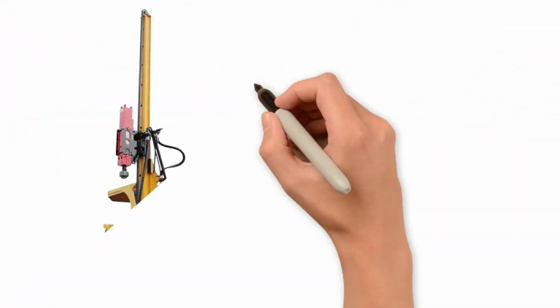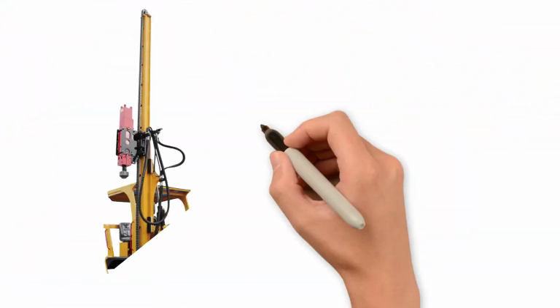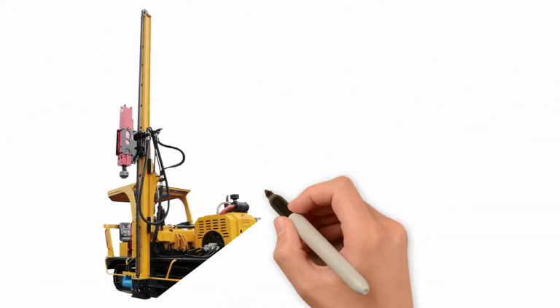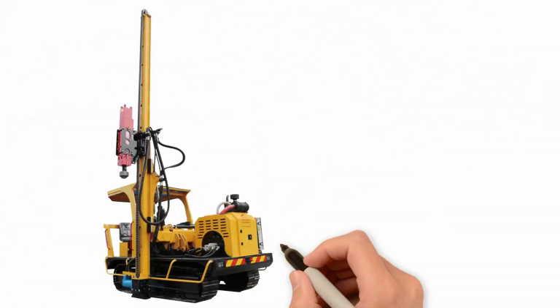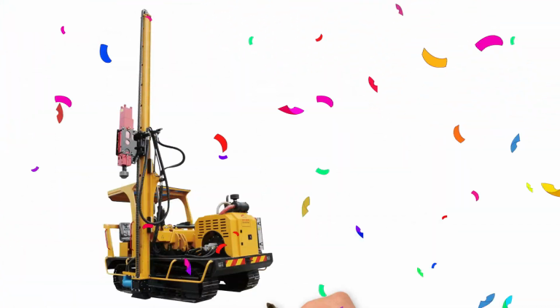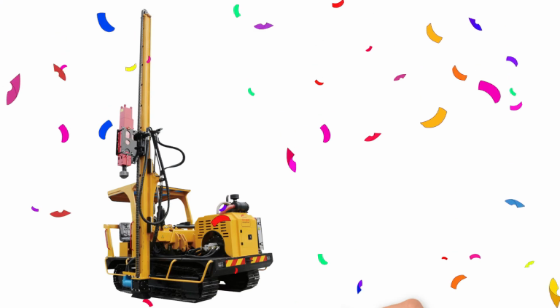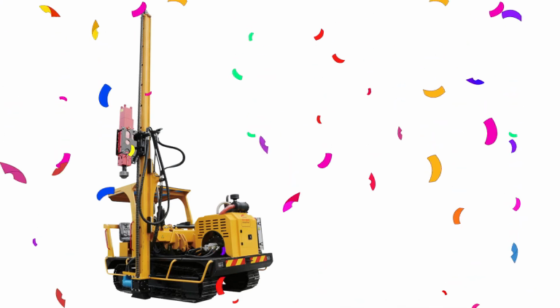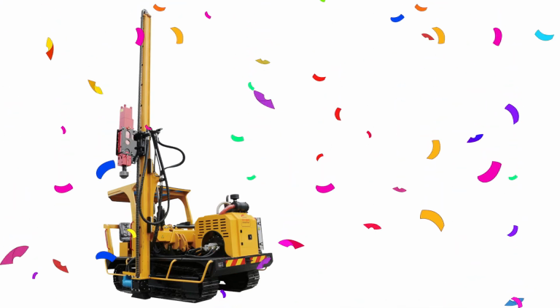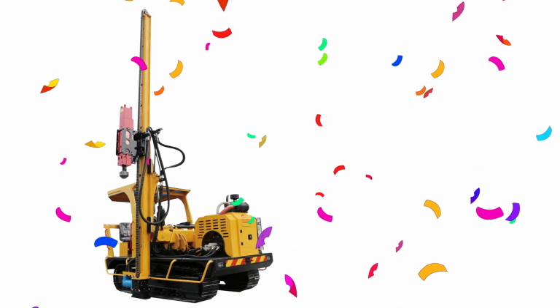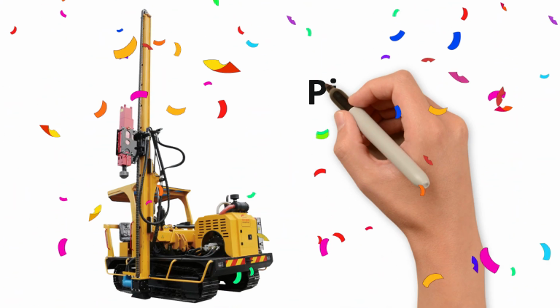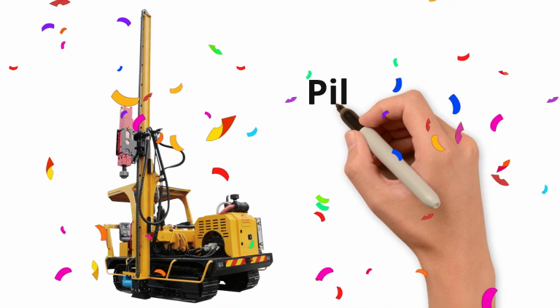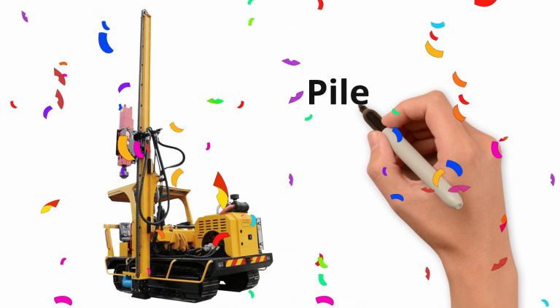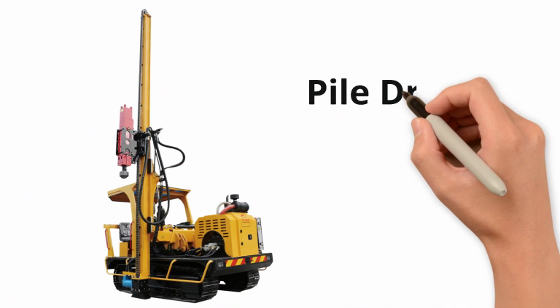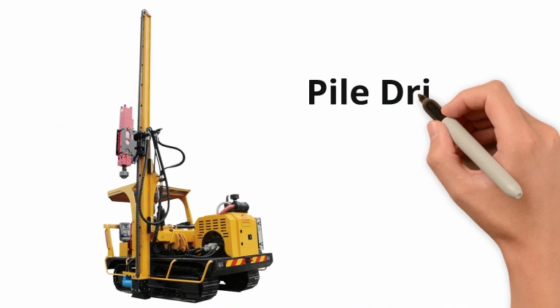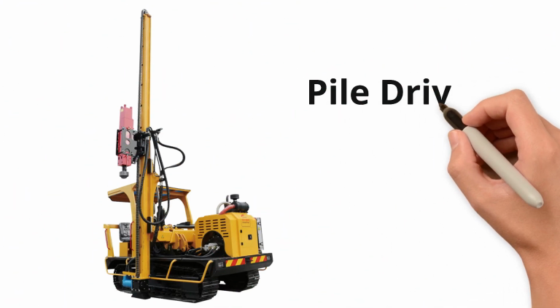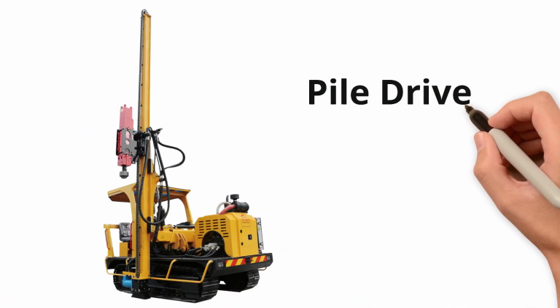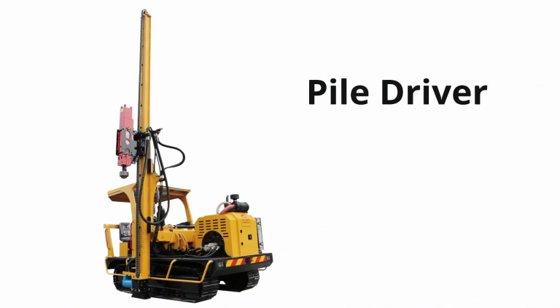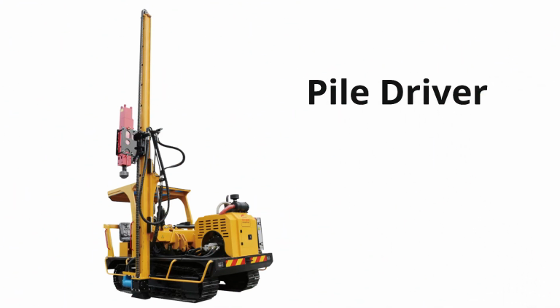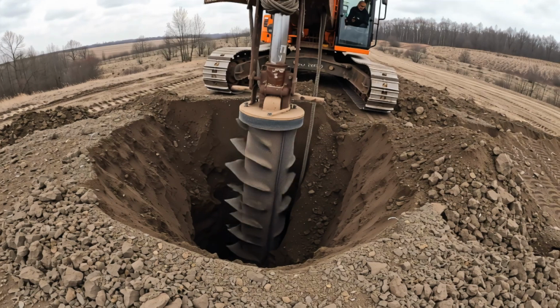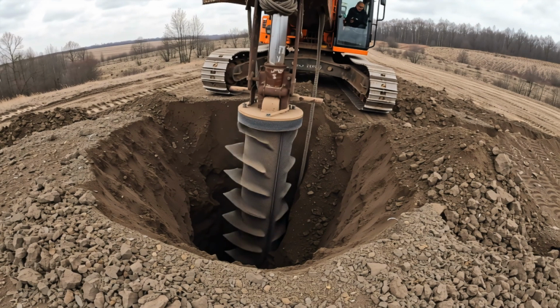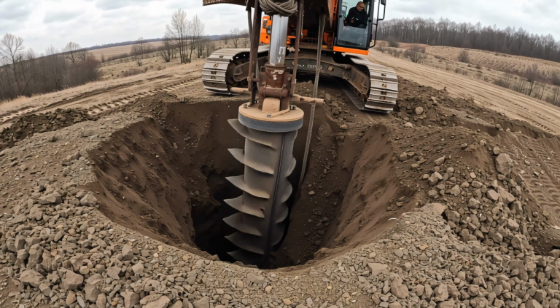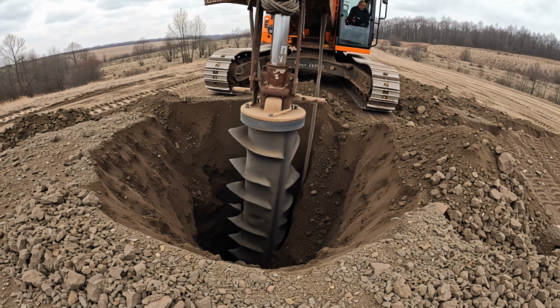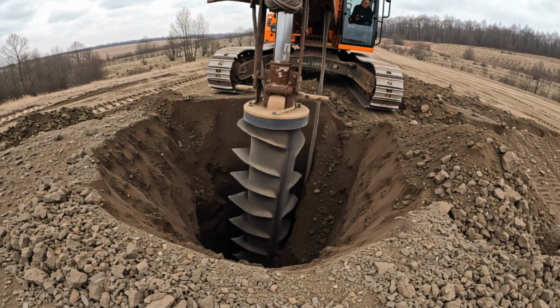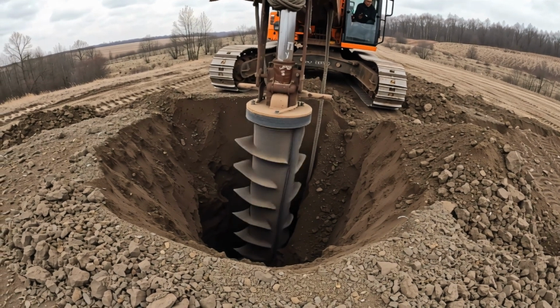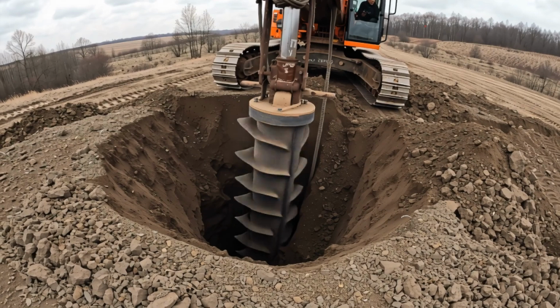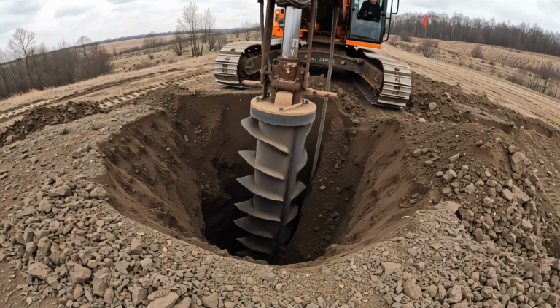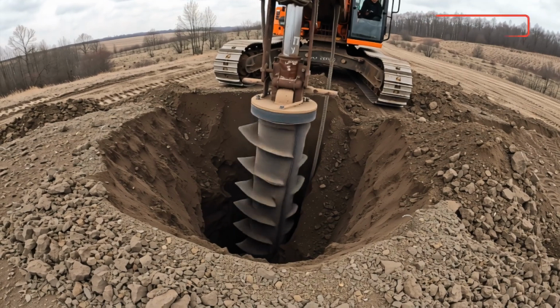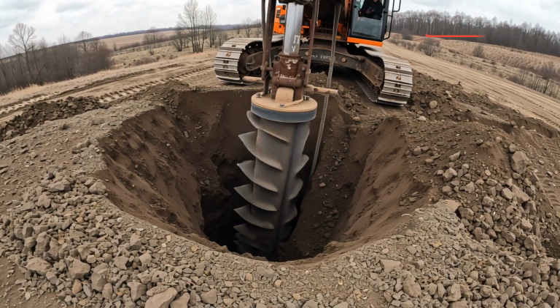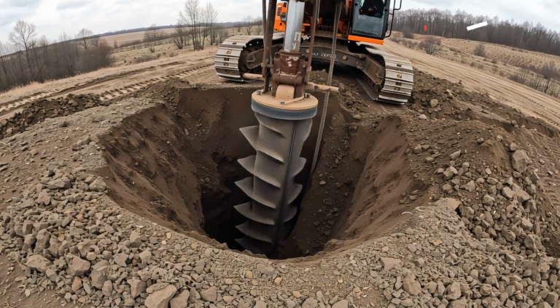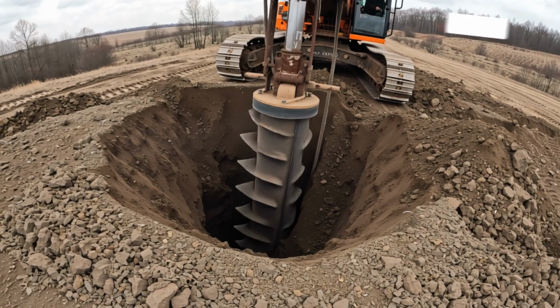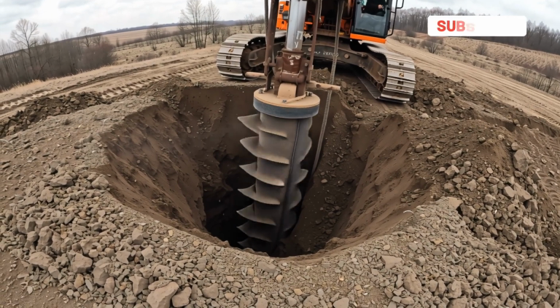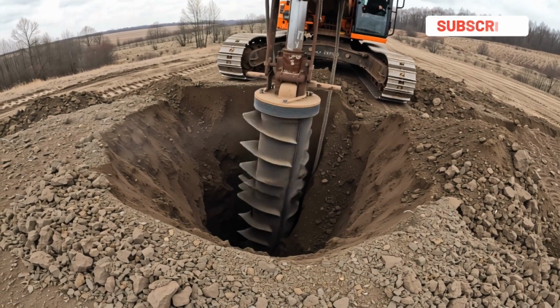Piledriver! Yay! Piledriver drives strong rods deep into the ground to support buildings.